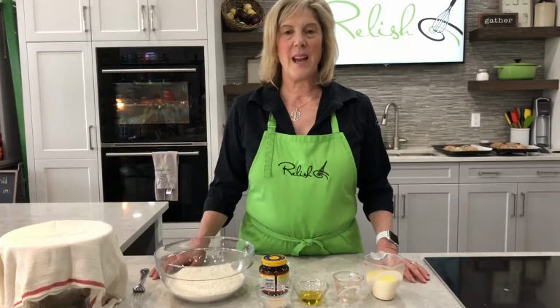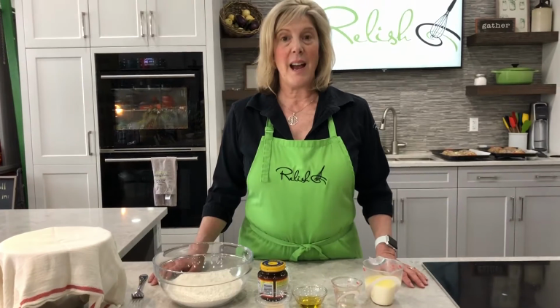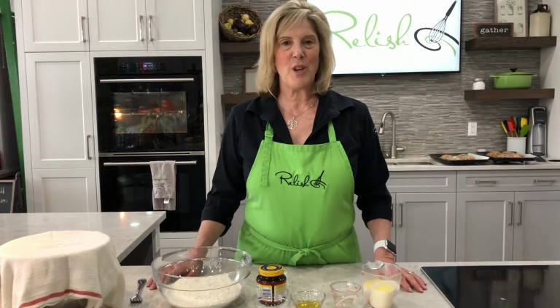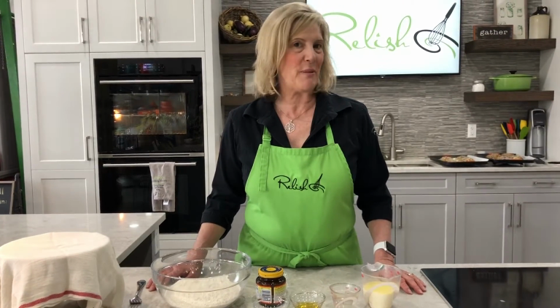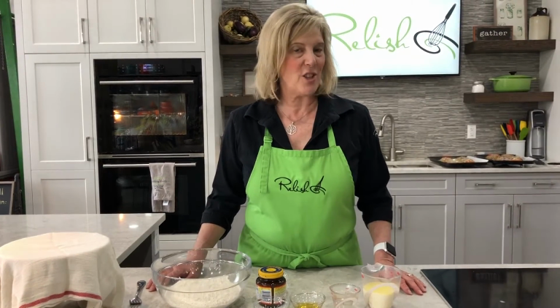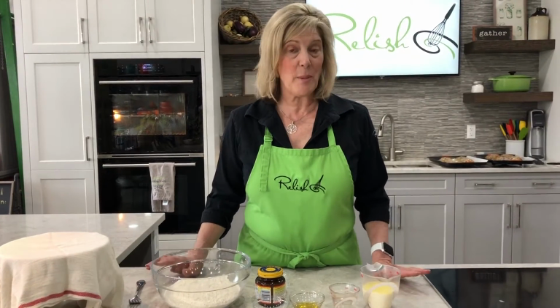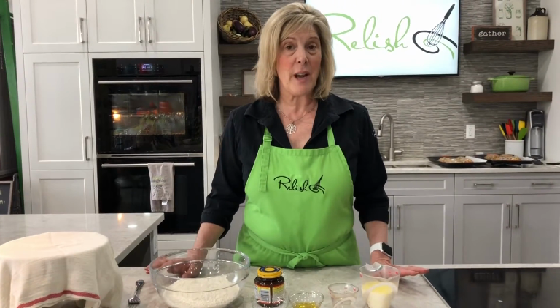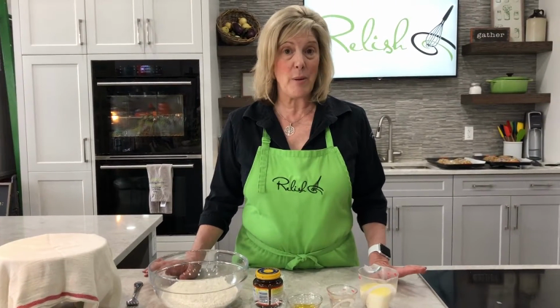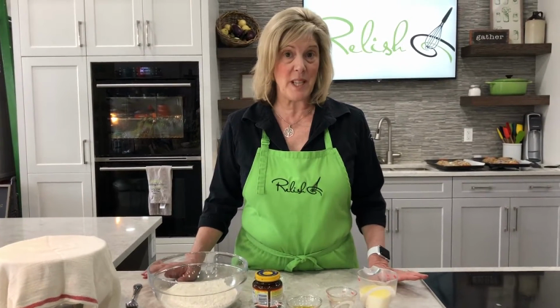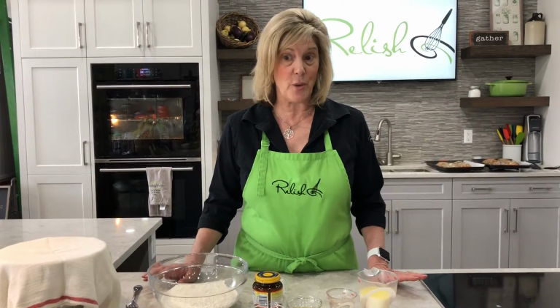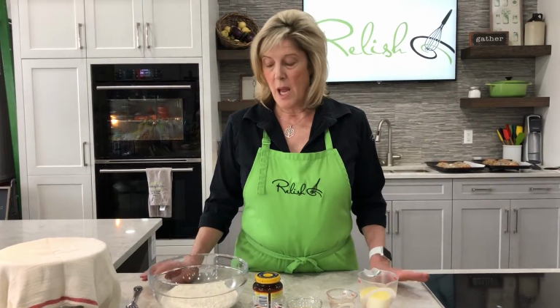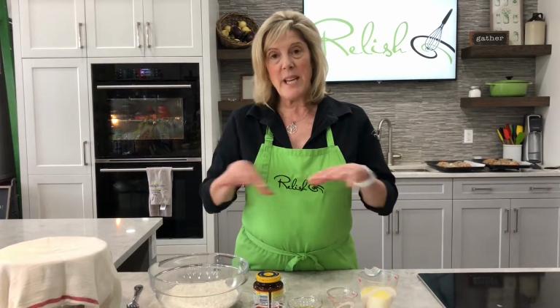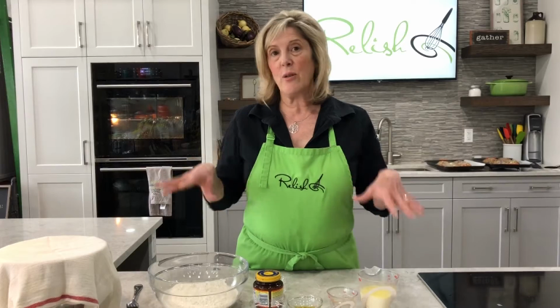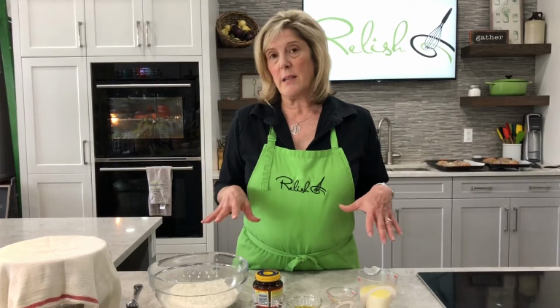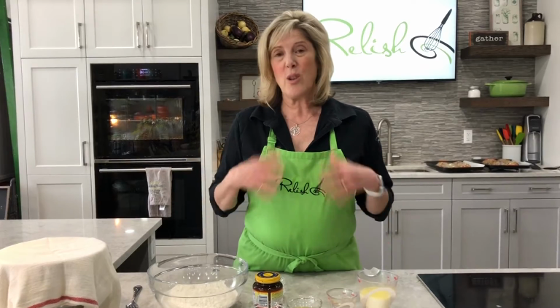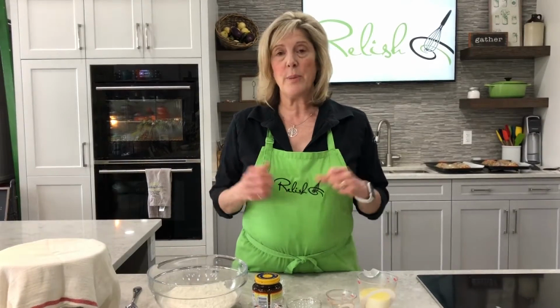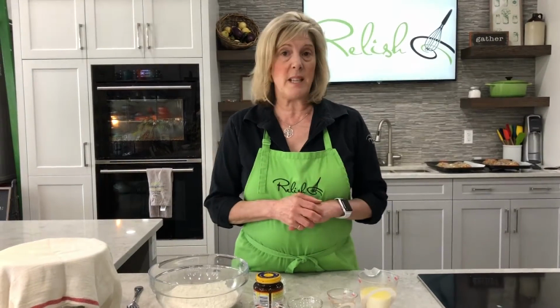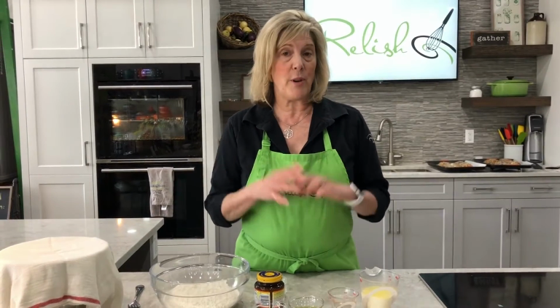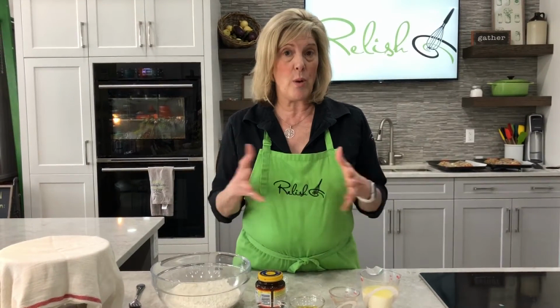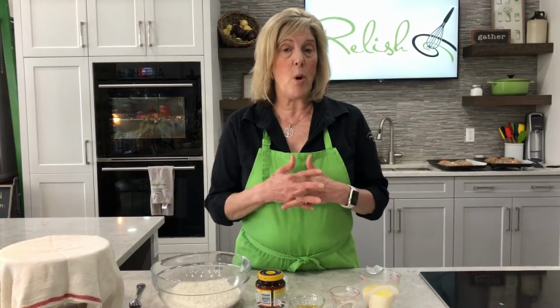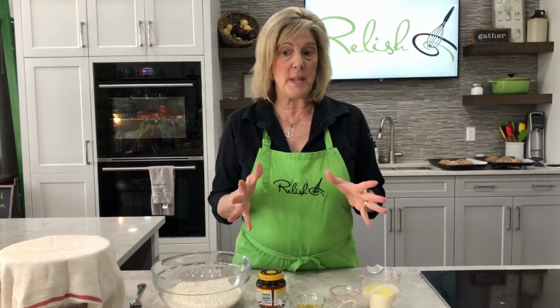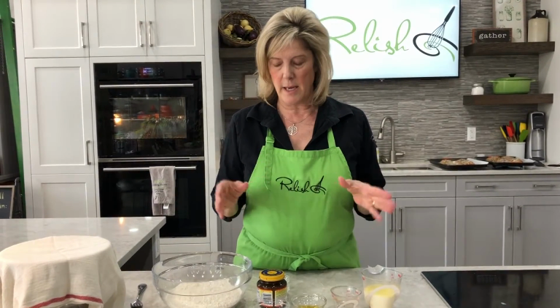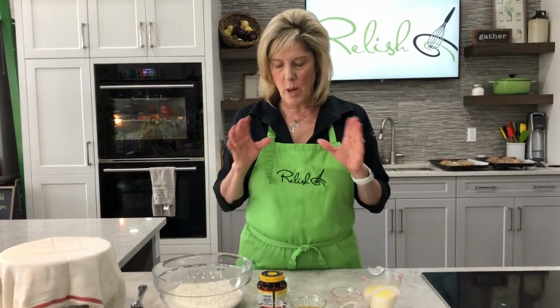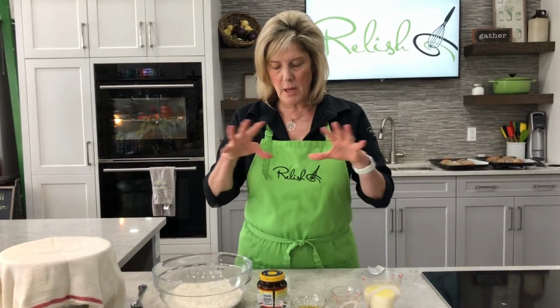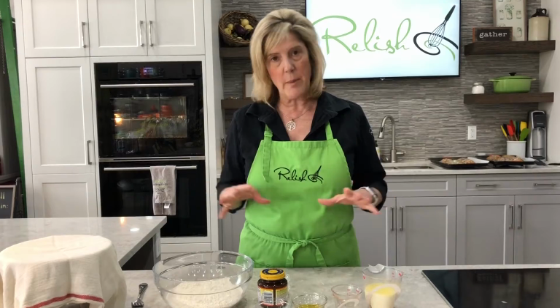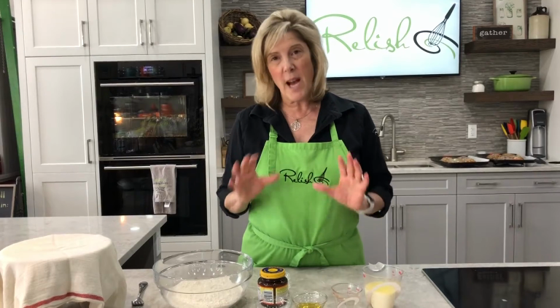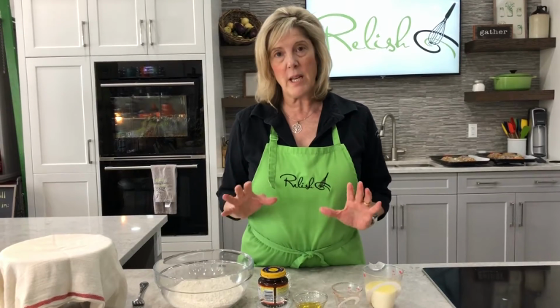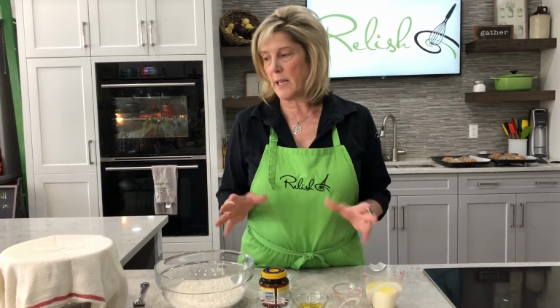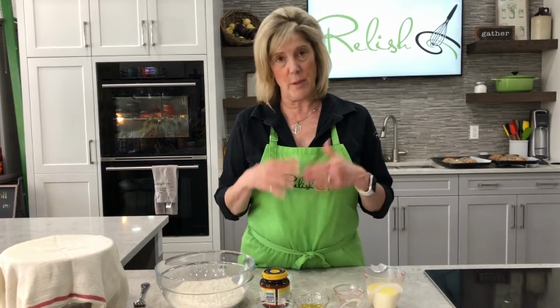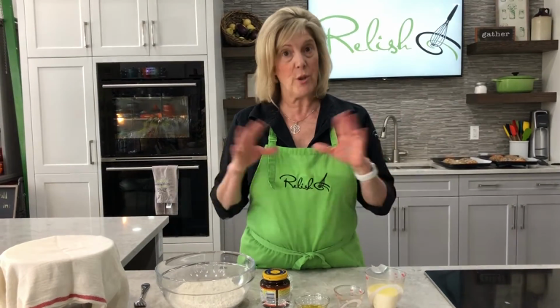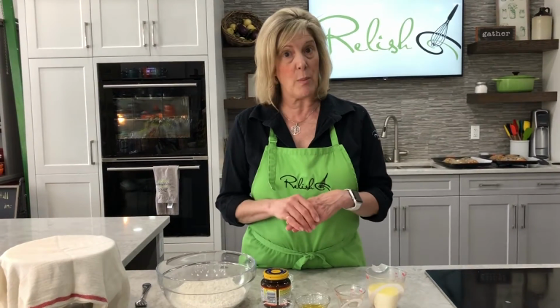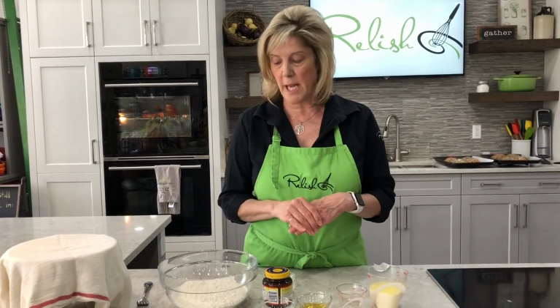Hi, I'm Donna Marie from Relish and today I'm going to show you how to make pizza dough. Pizza dough is so simple and easy to make for your own homemade pizza night. I've got about five ingredients here and I'm just going to show you how you put it together.